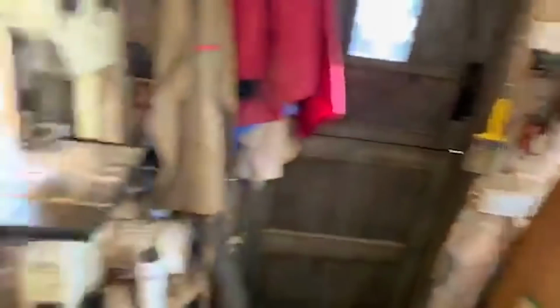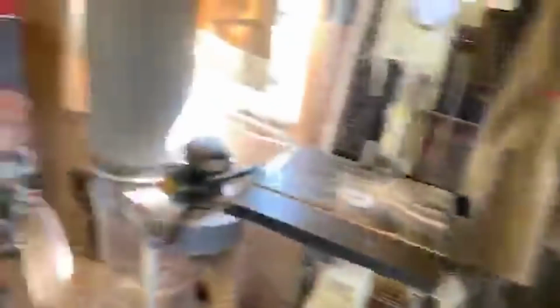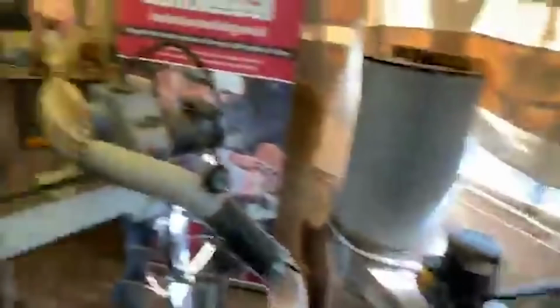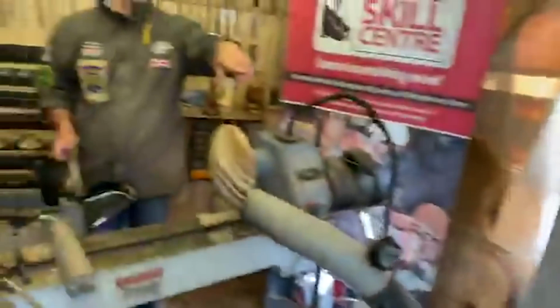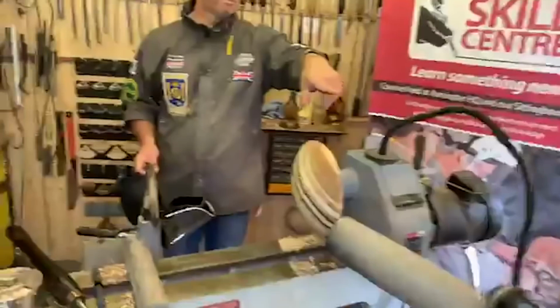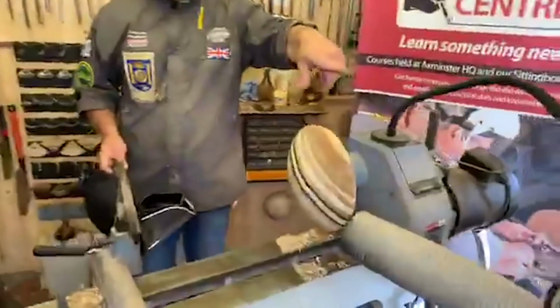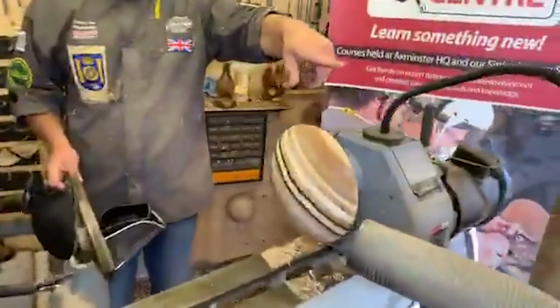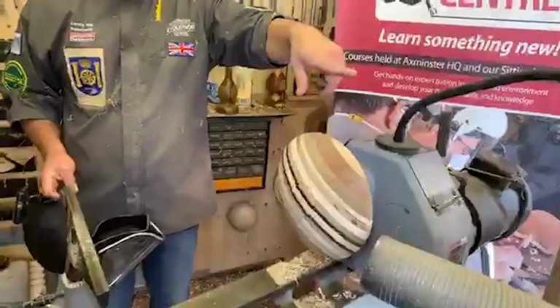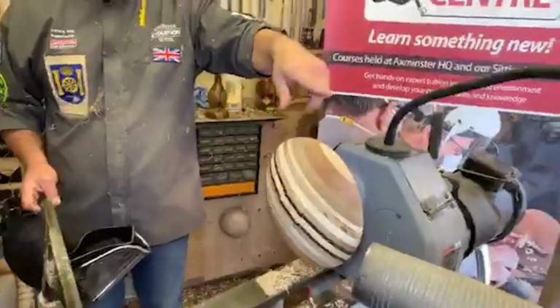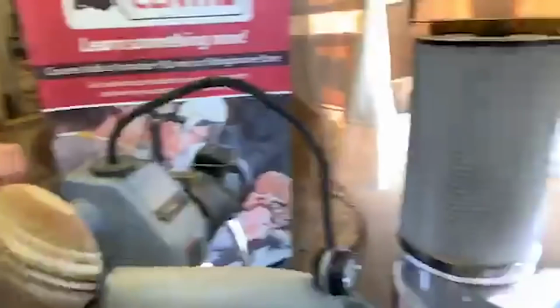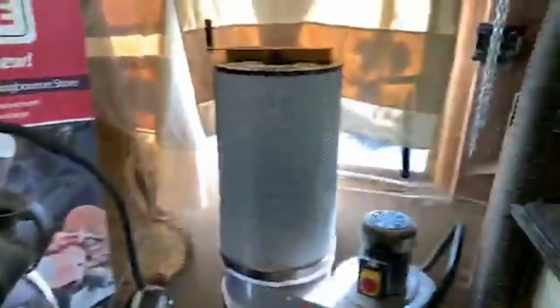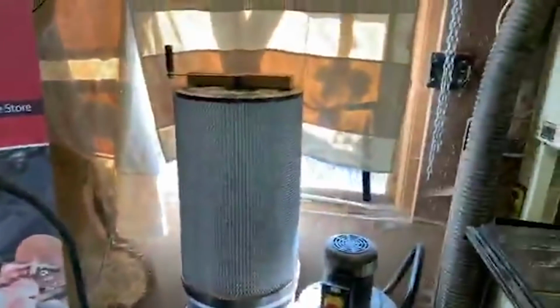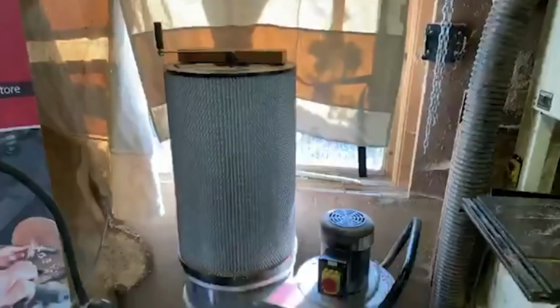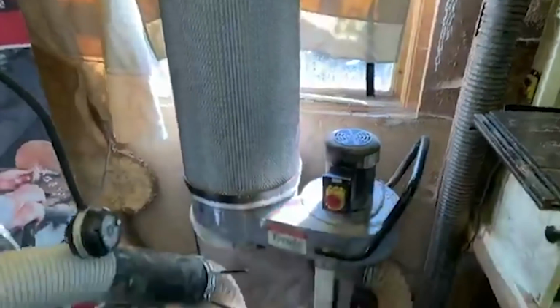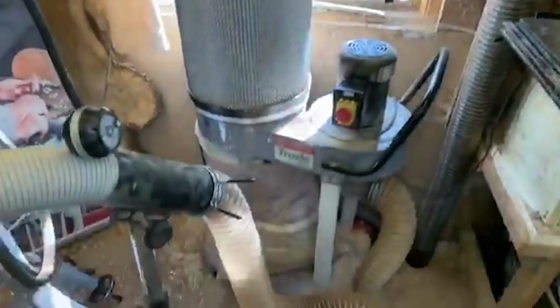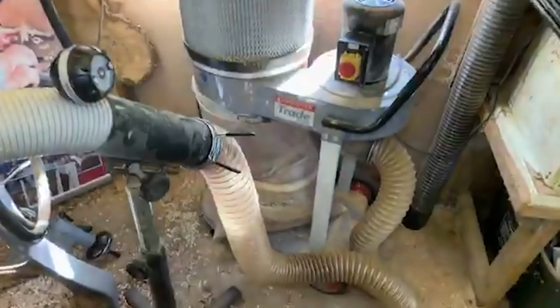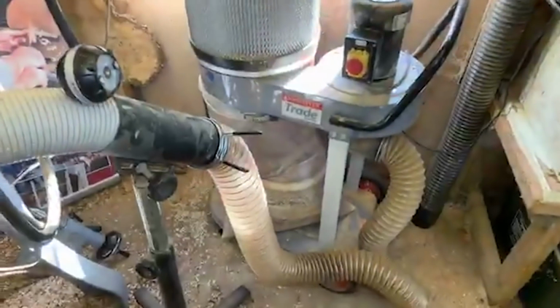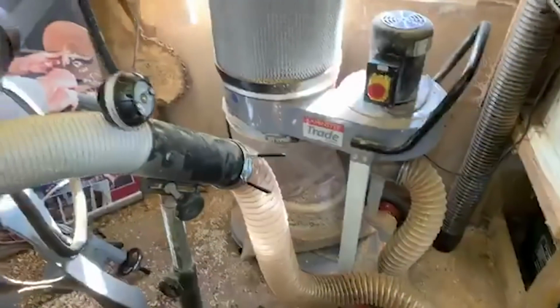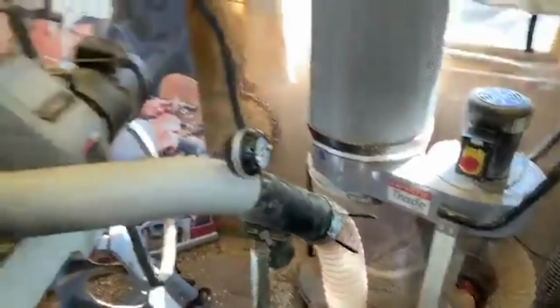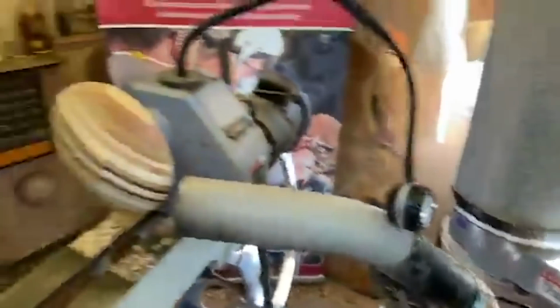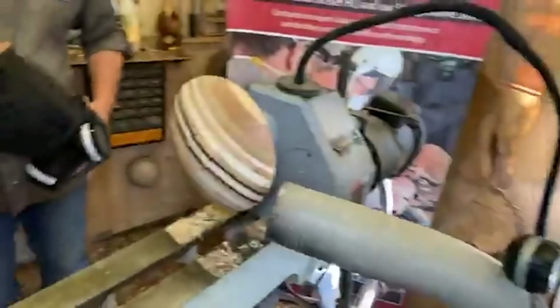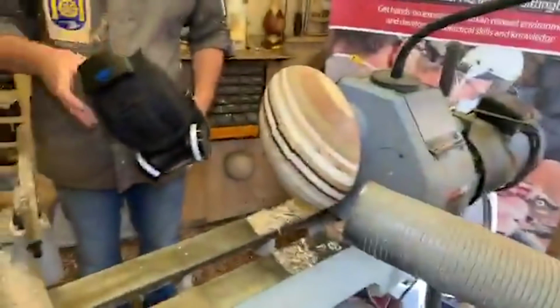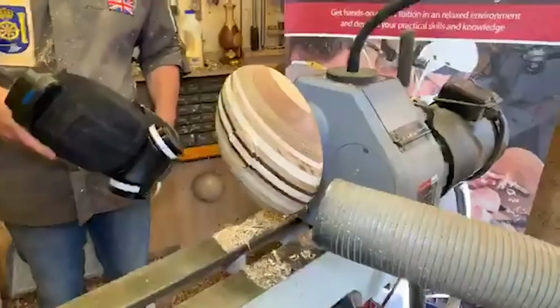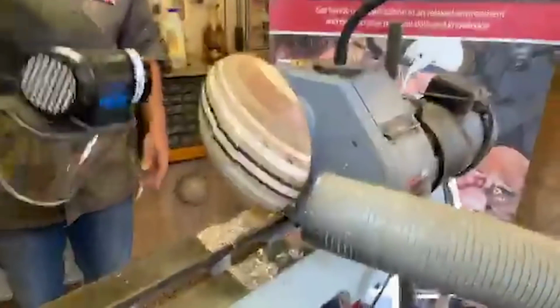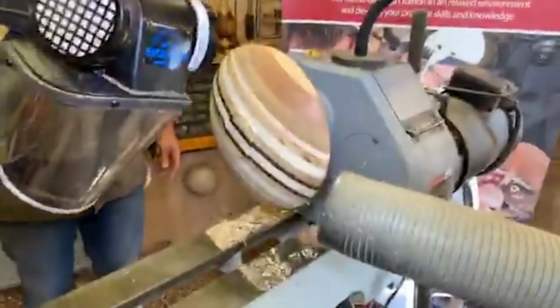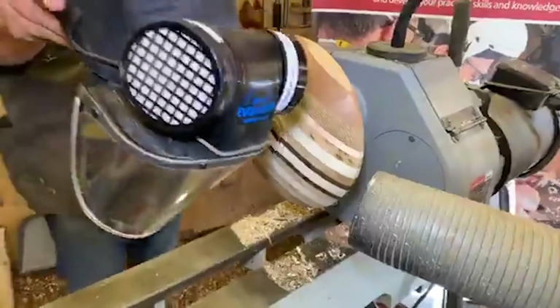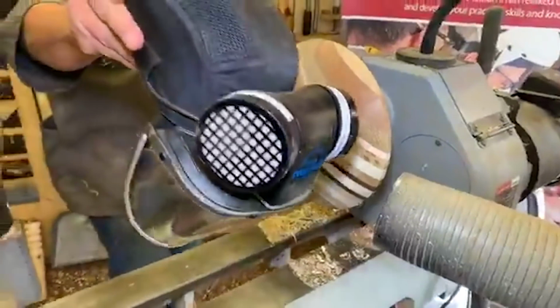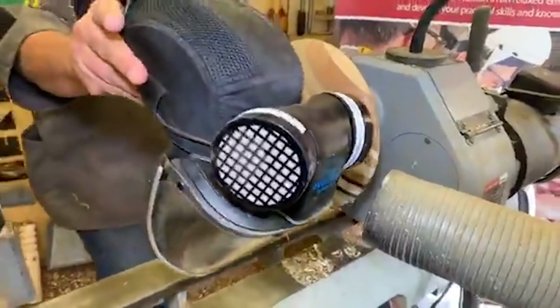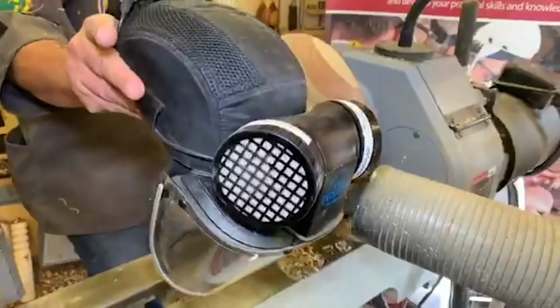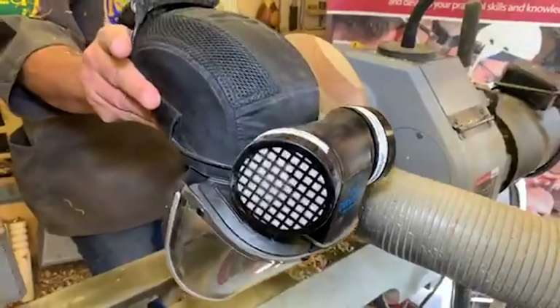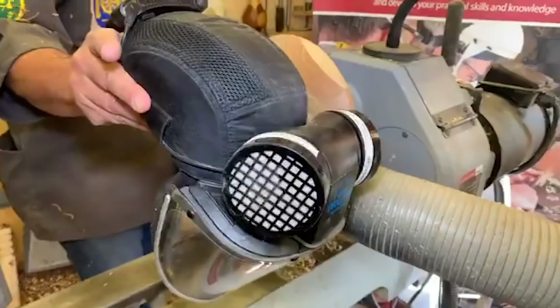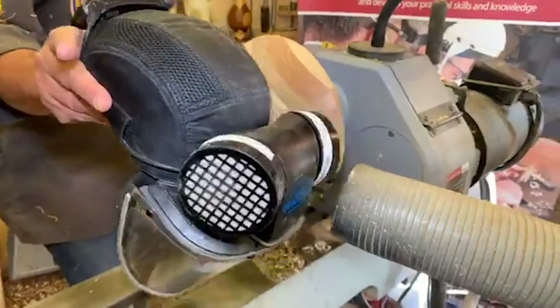My own personal protection — I've got my Evolution APF10 respirator. I'm hoping to go up to the next level fairly soon, to a battery pack on the hip with a slightly bigger motor. I'm in this workshop about seven days a week, and when I'm not teaching for Axminster I'm in here in the evenings practising and making things. So I need that extra level of protection.